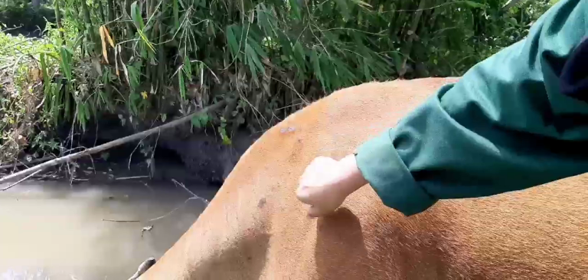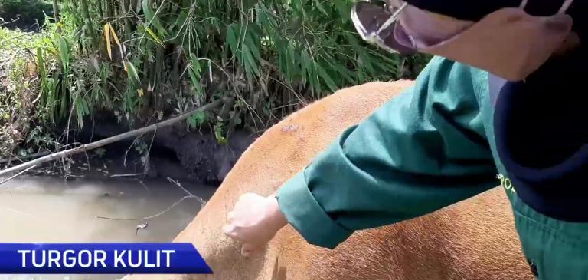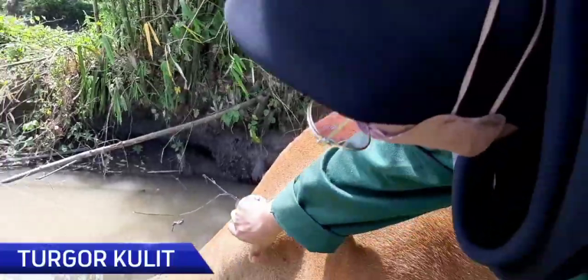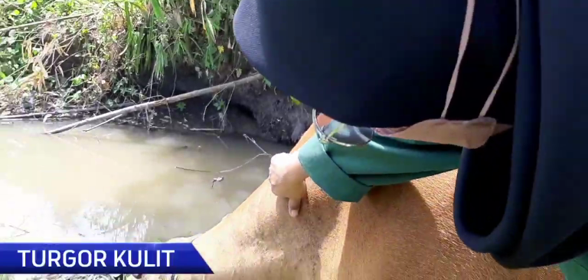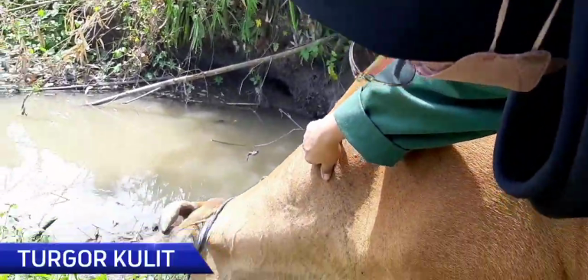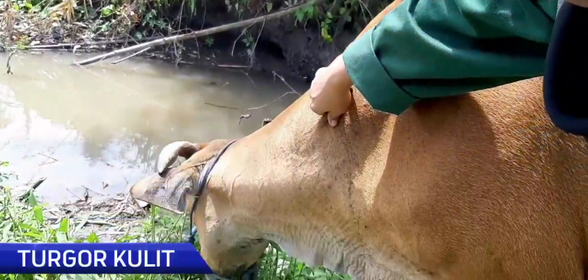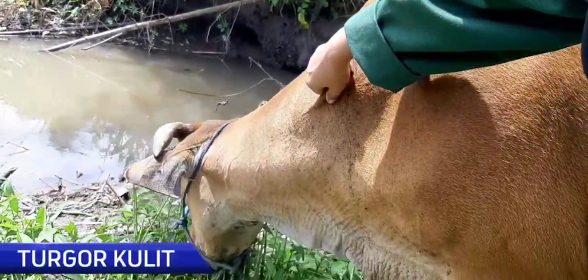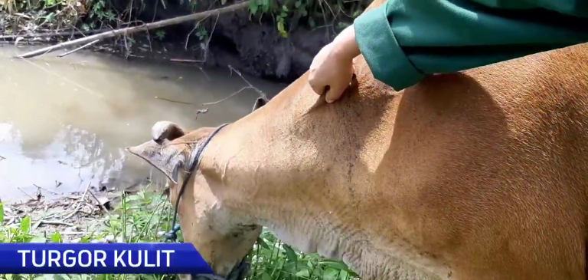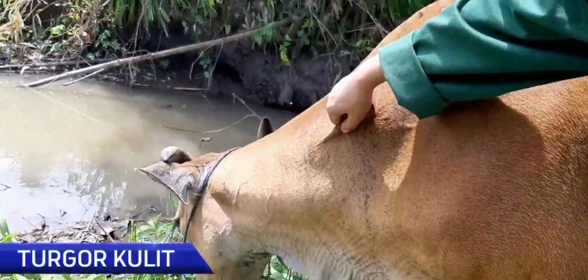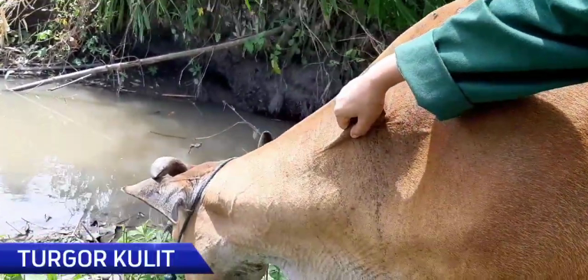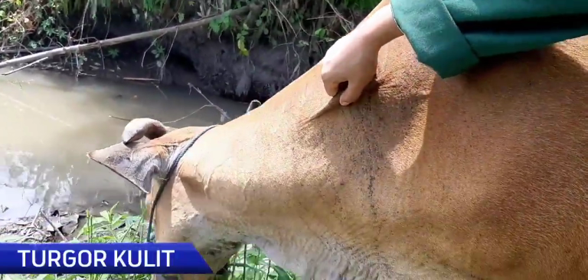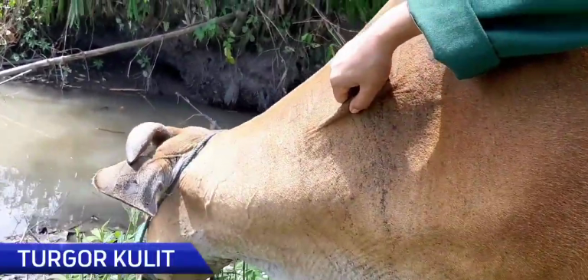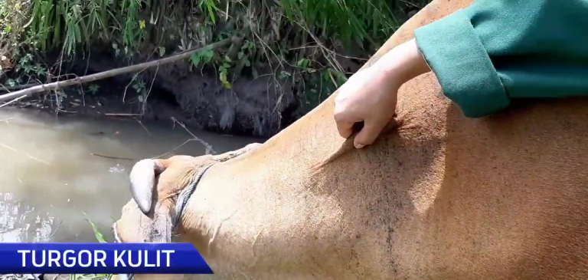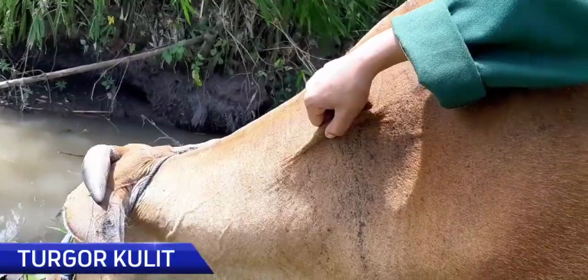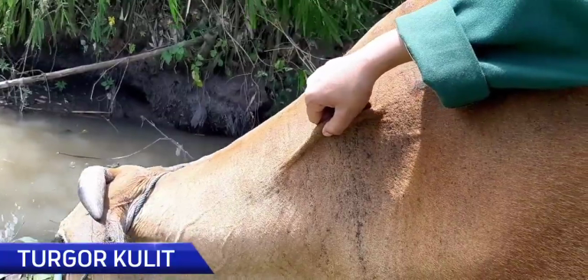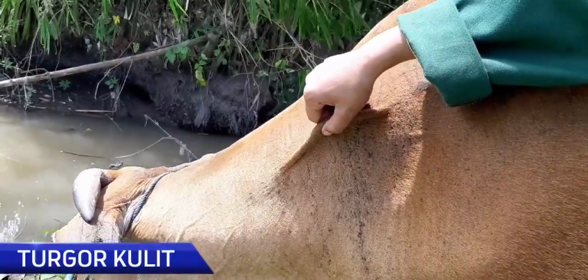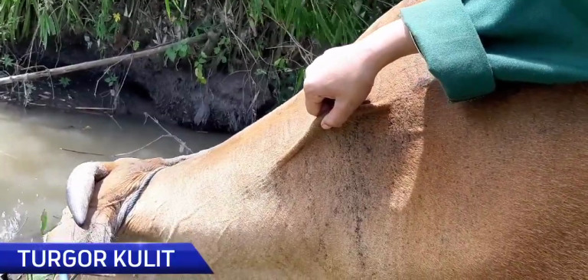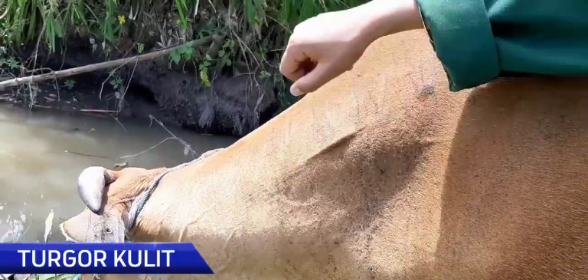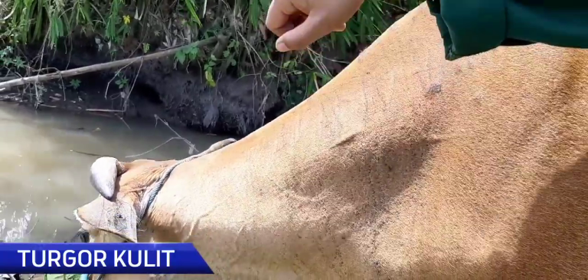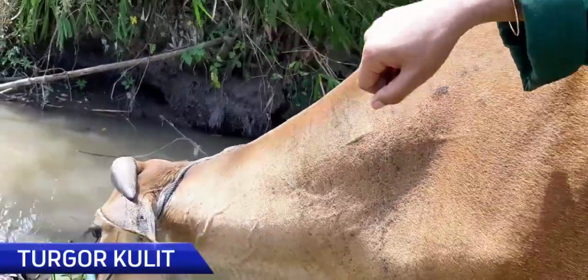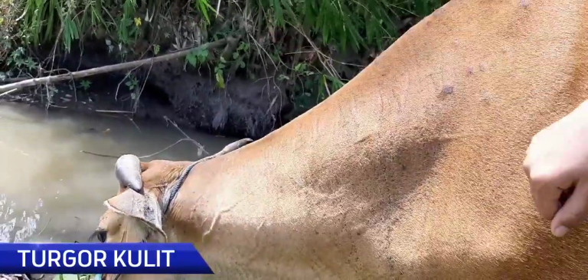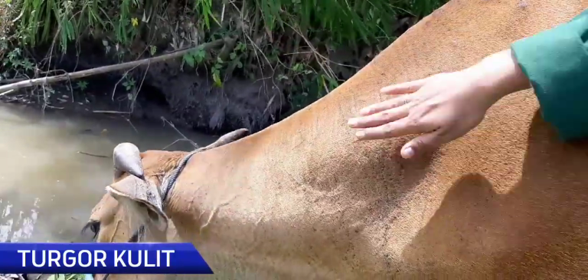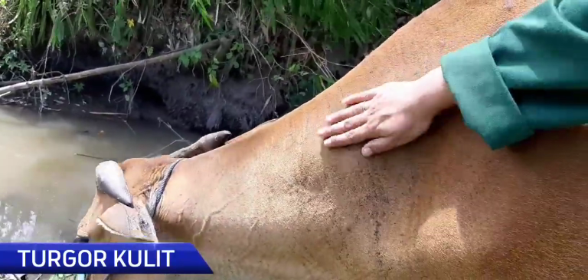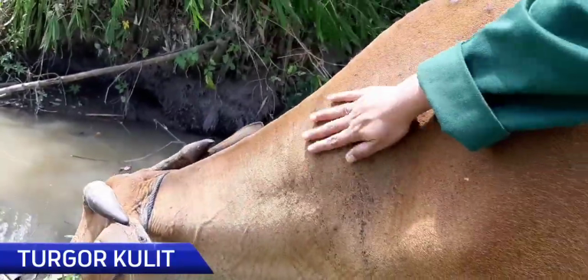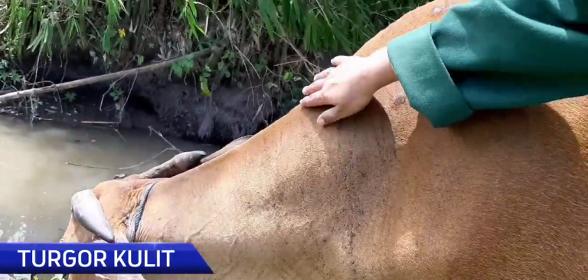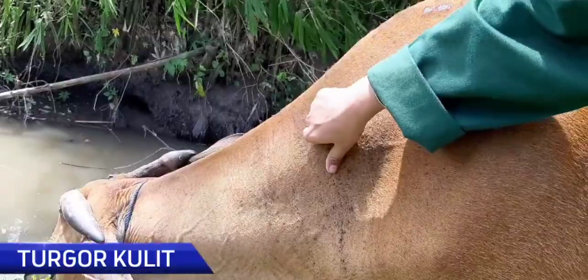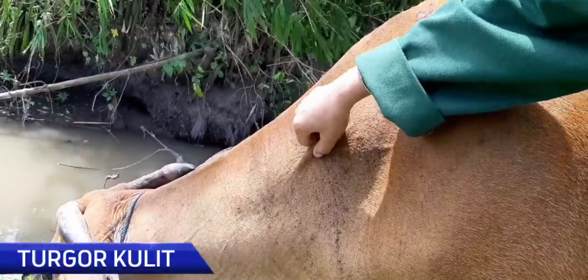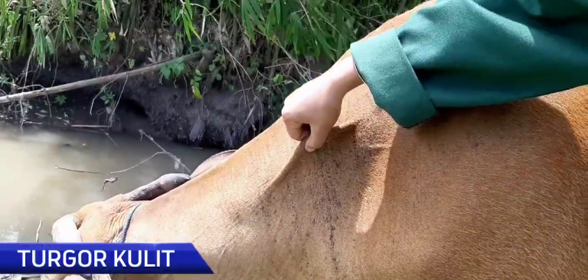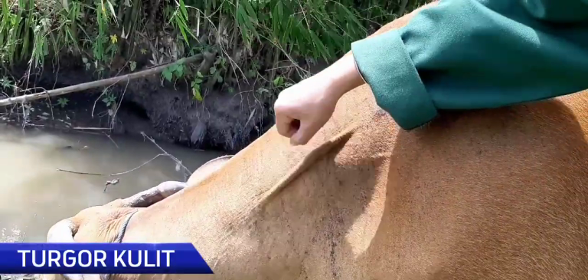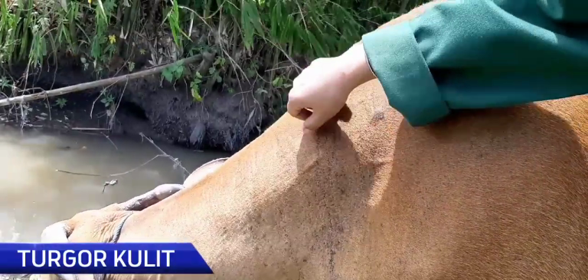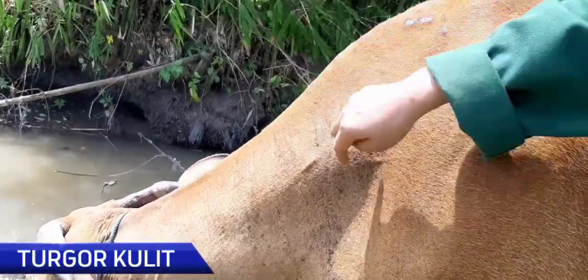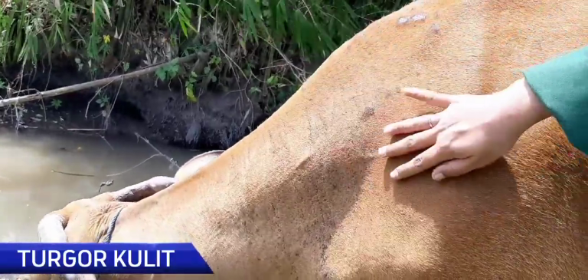Yang pertama yaitu turgor kulit. Untuk membuktikan turgor kulit ini, kita dapat mencubit kulit sapi tersebut. Apabila kulit sapi tersebut cepat kembali, maka sapi tersebut dalam keadaan normal.